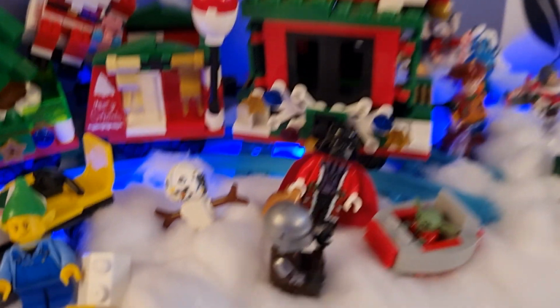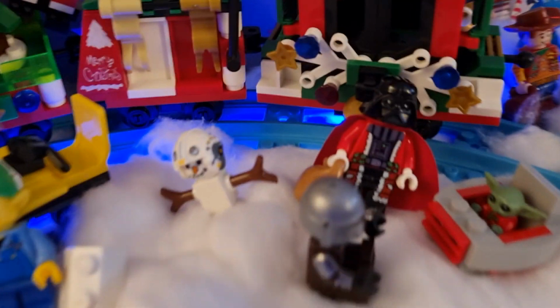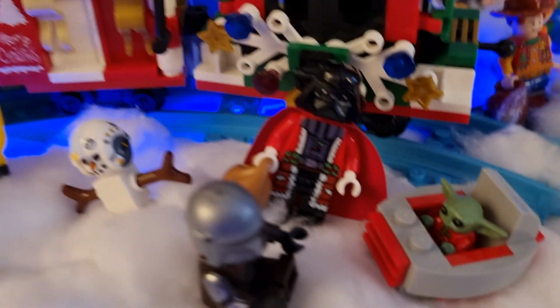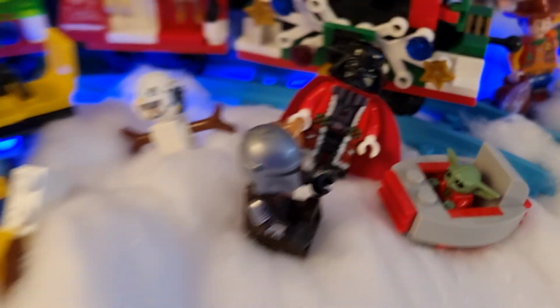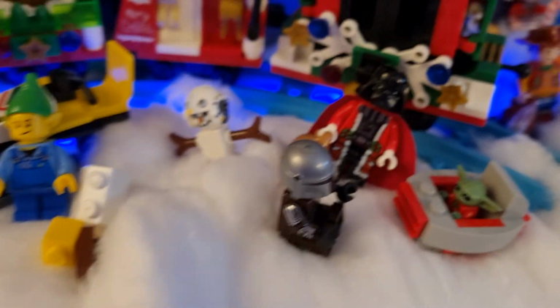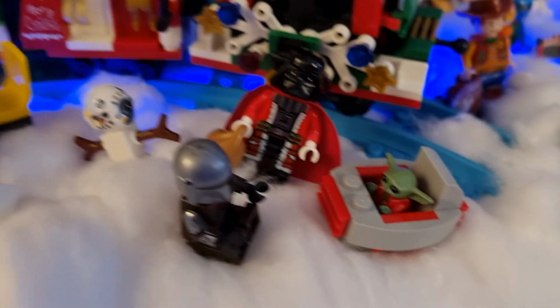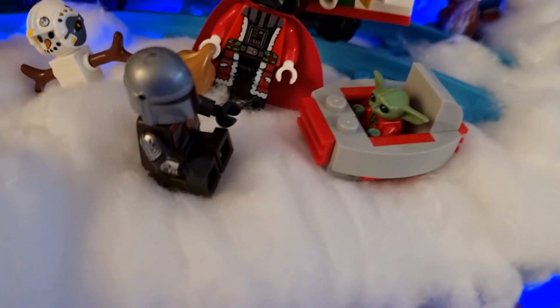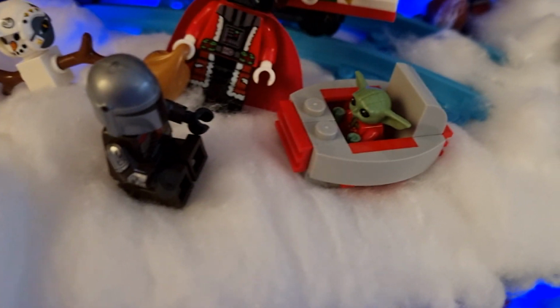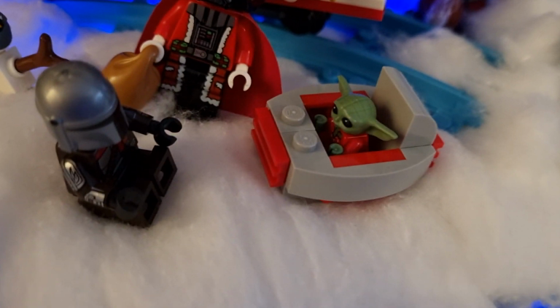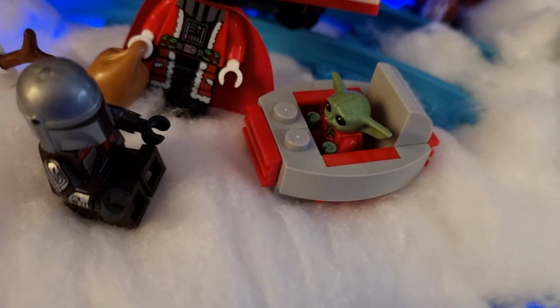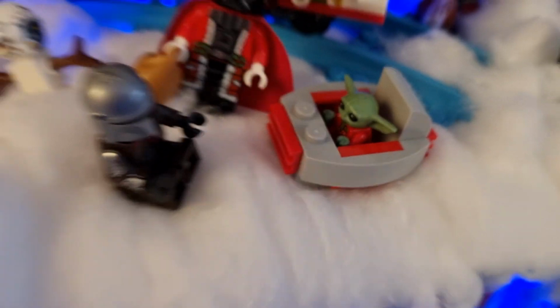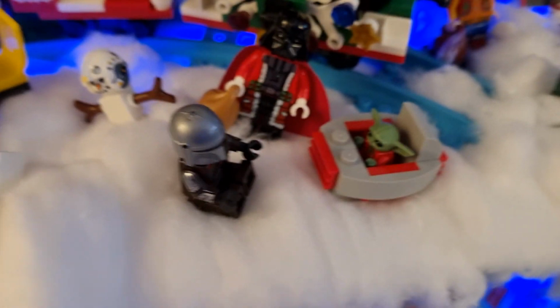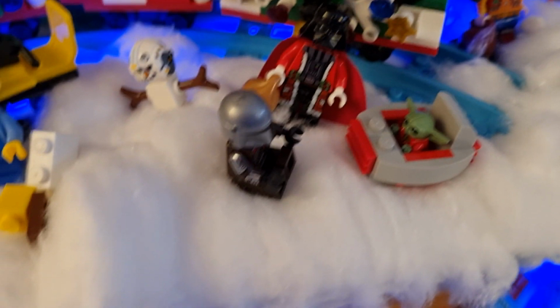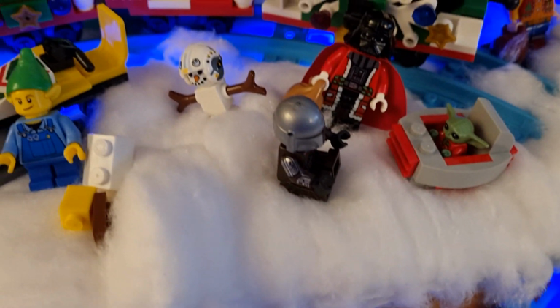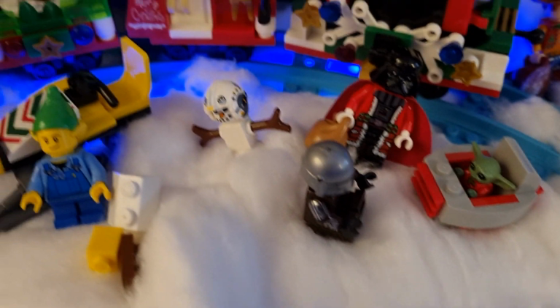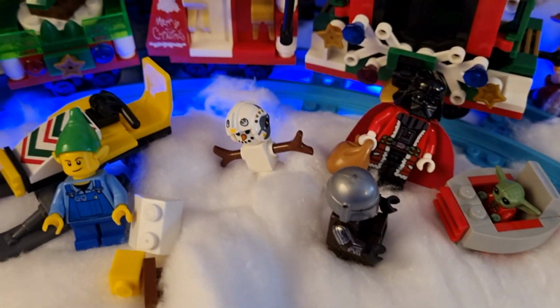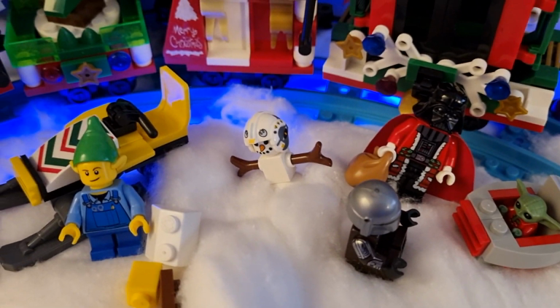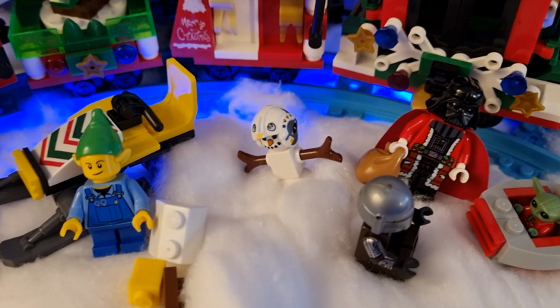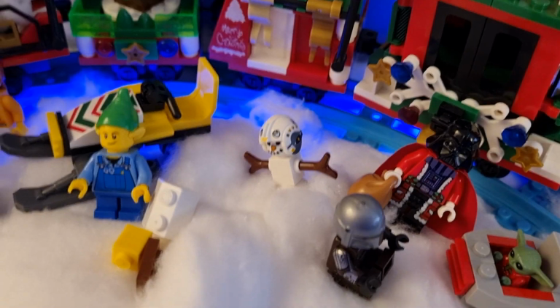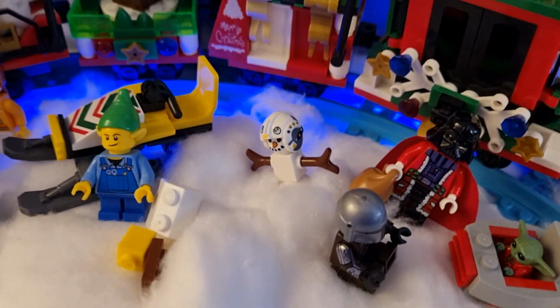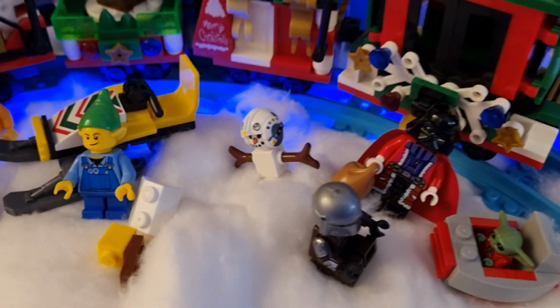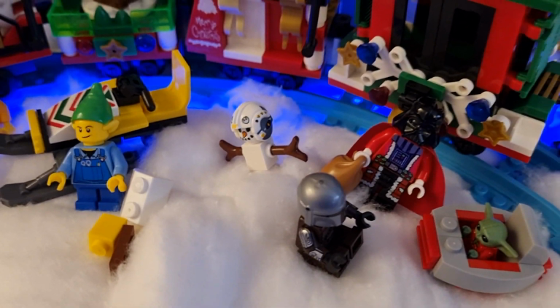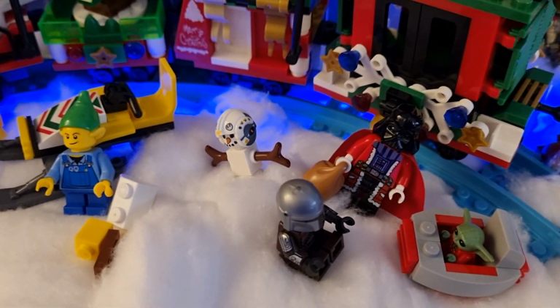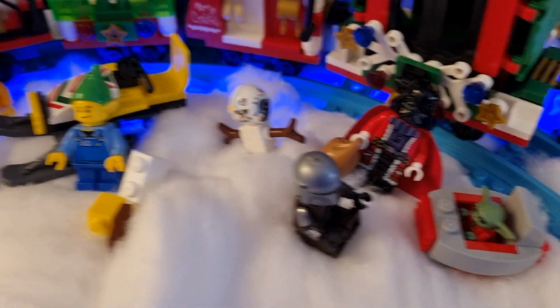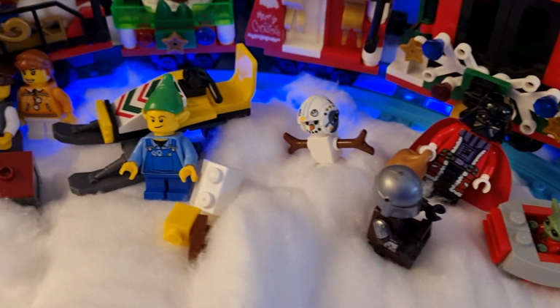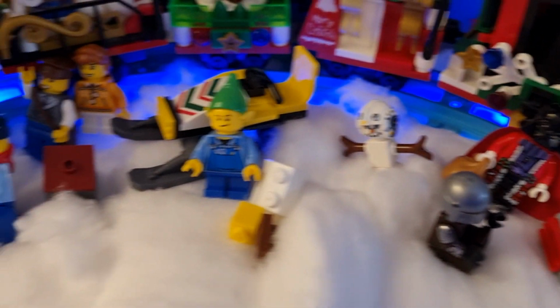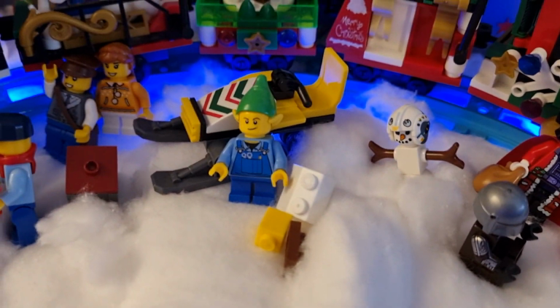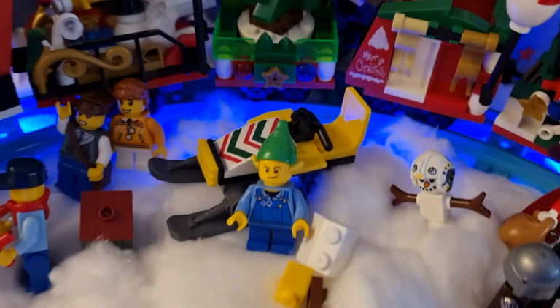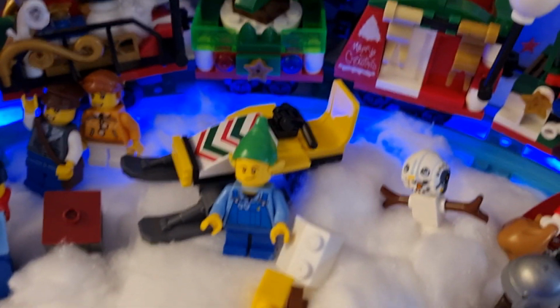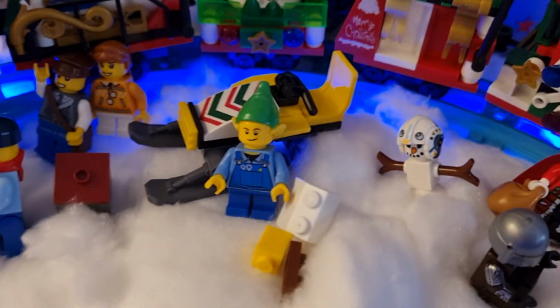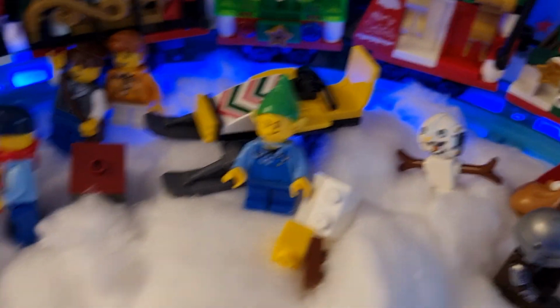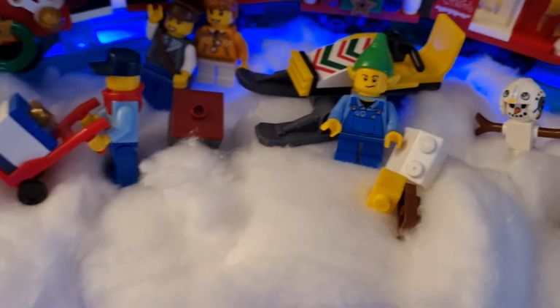Here's Santa Darth Vader. A Christmas Baby Yoda. Christmas Mandalorian. There's a snowman, an elf, and a snow speeder — well, actually a sleigh thing.